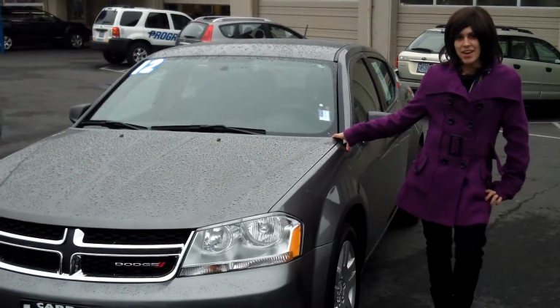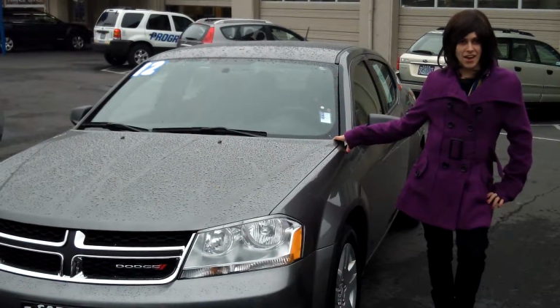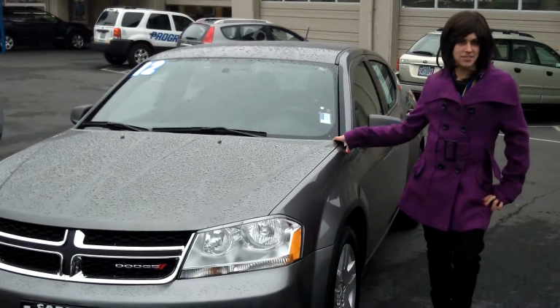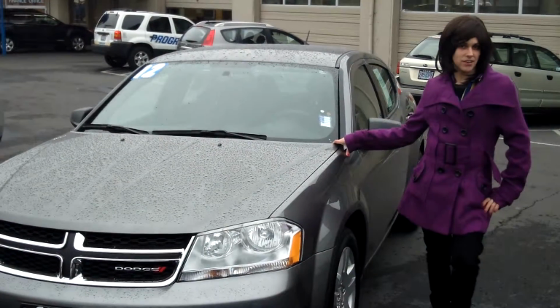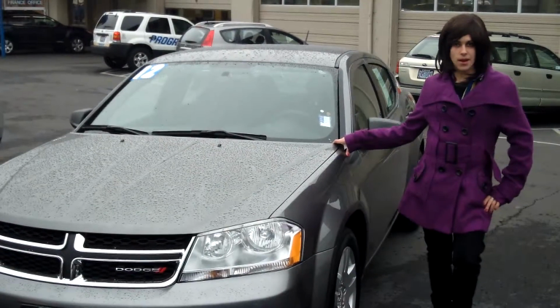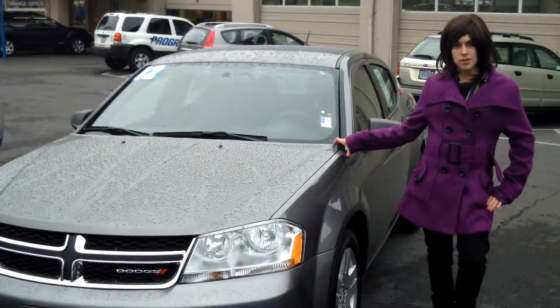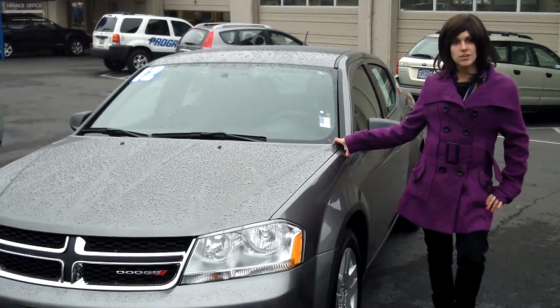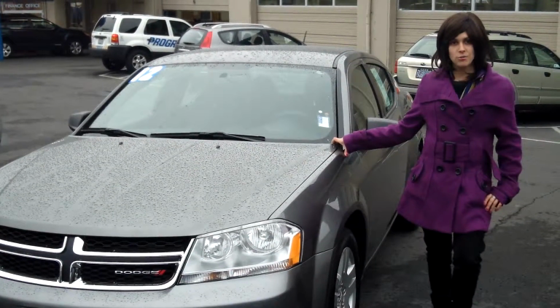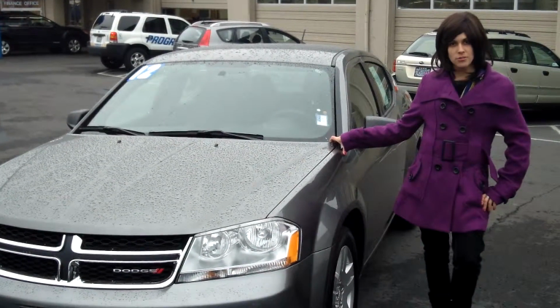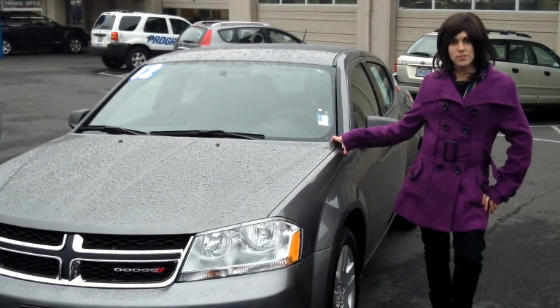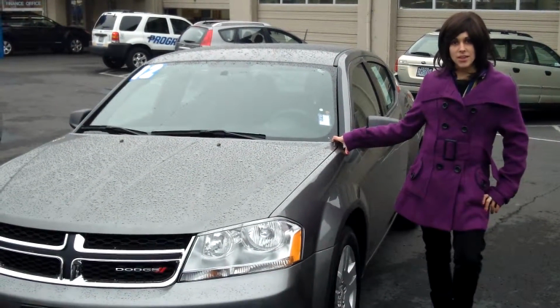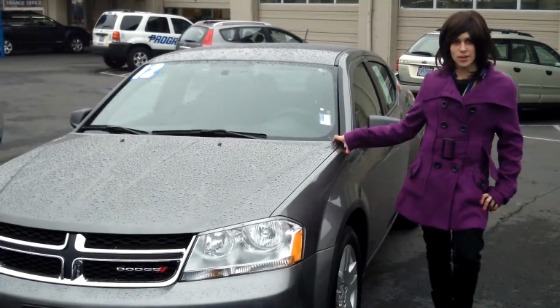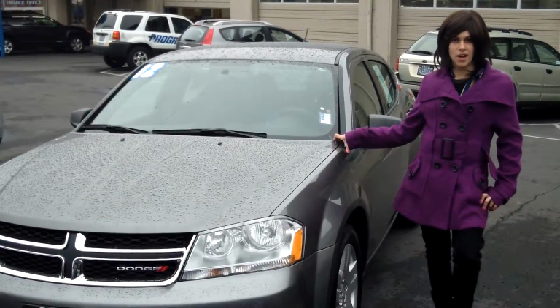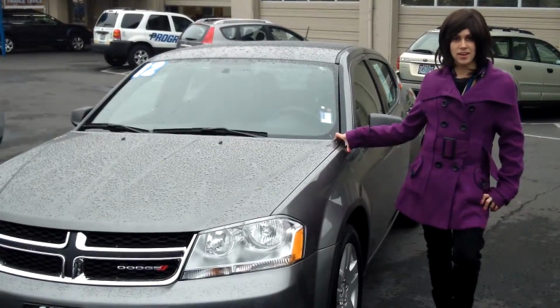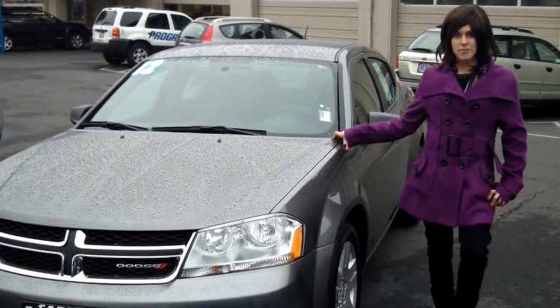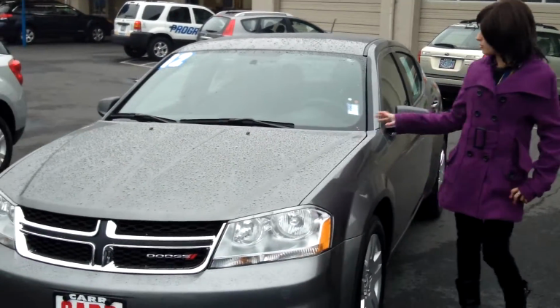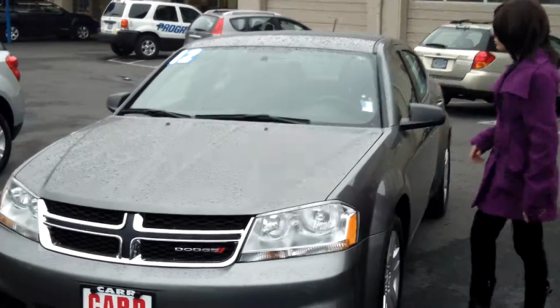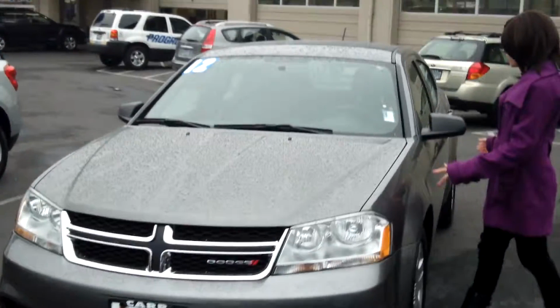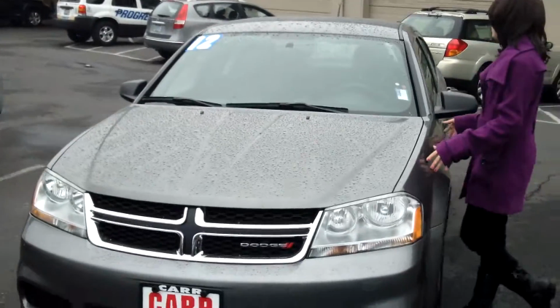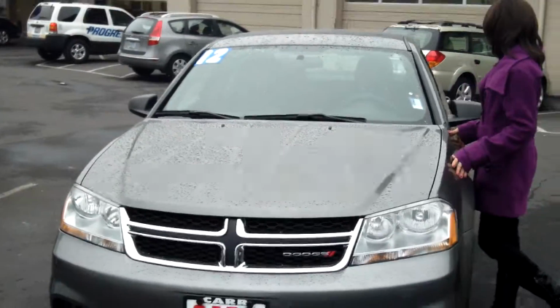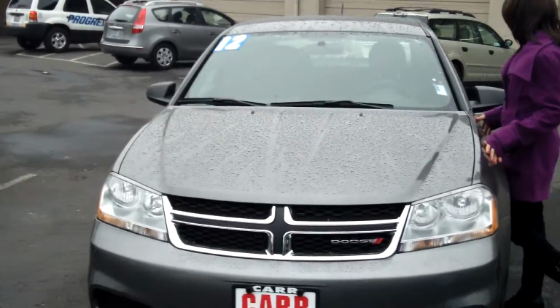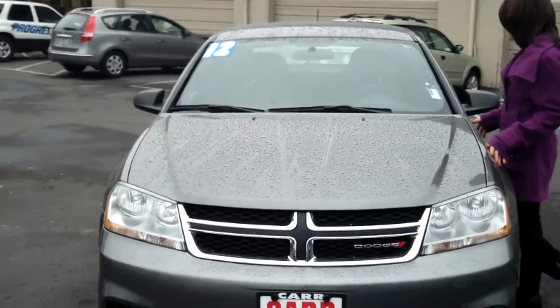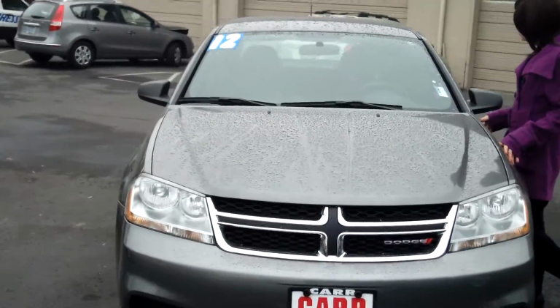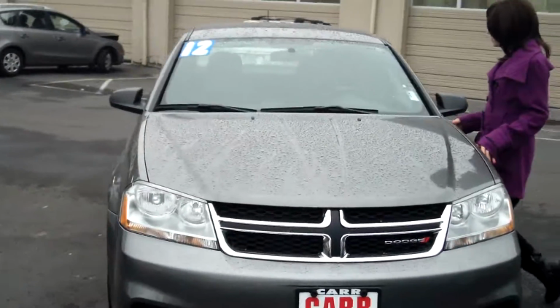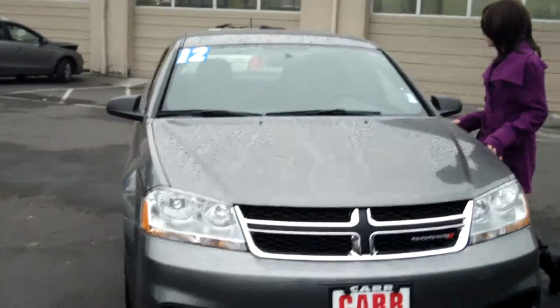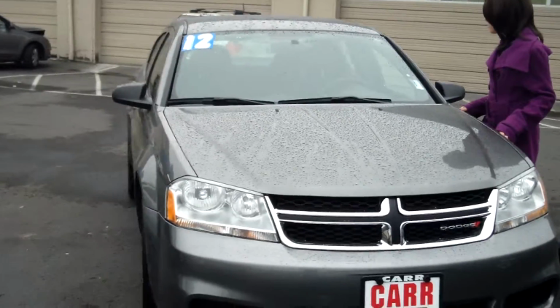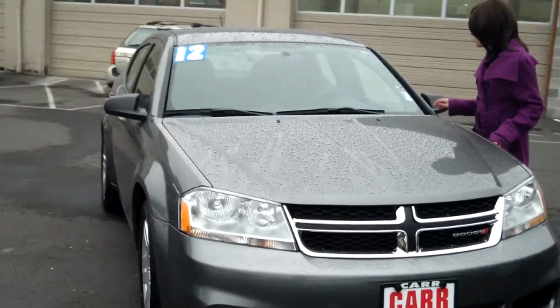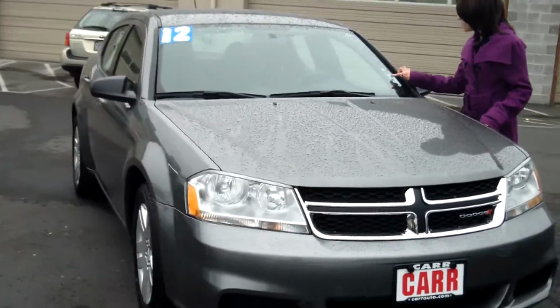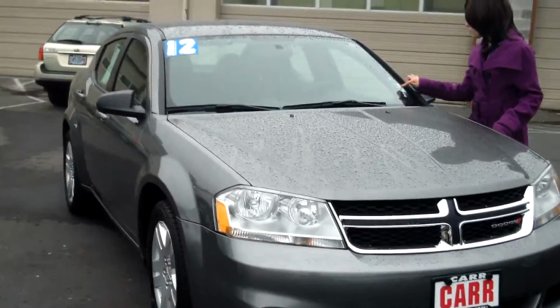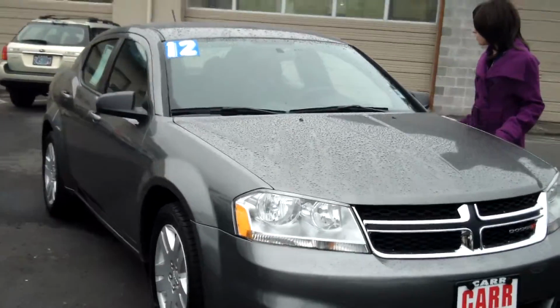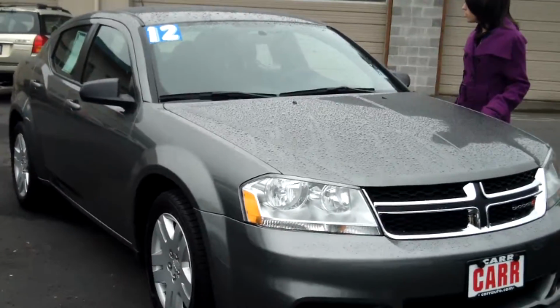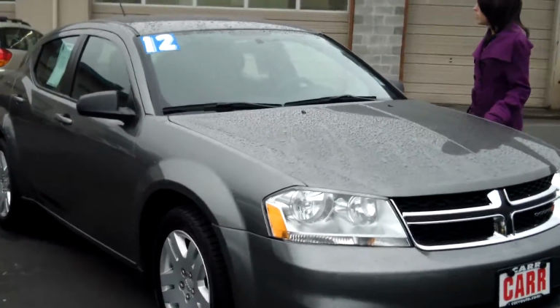Hey guys, this is Annalise. I'm down here at CarU's Cars in Beaverton. Thank you for clicking on that link. This is your virtual tour for a 2012 Dodge Avenger, stock number WP3721.